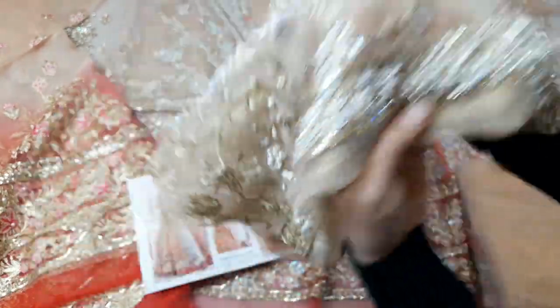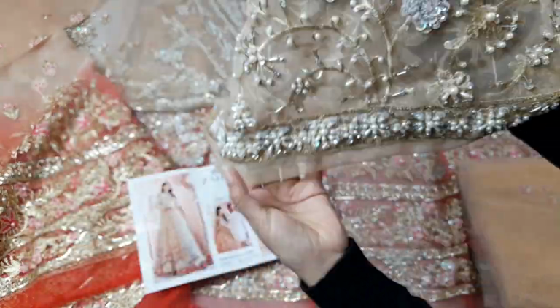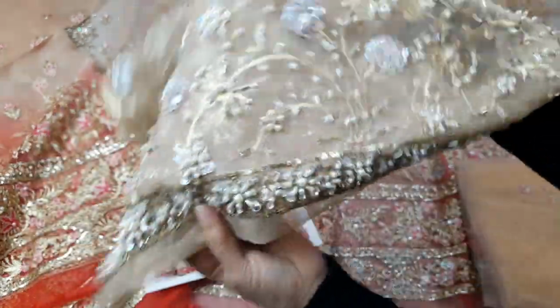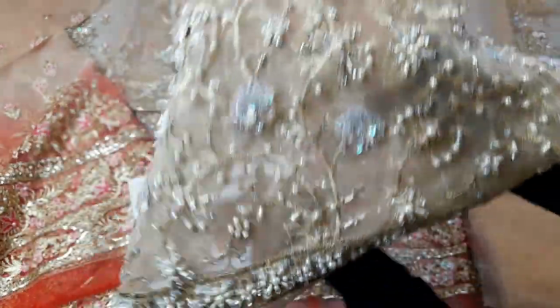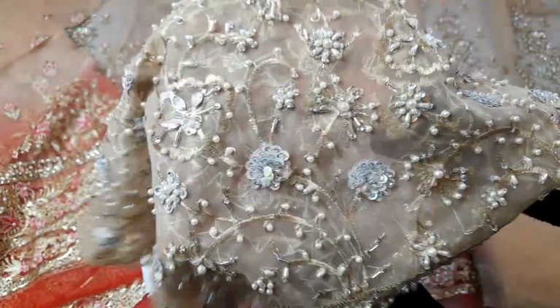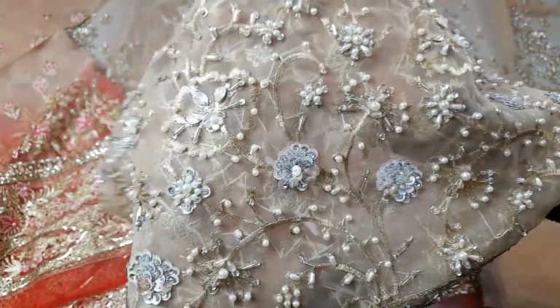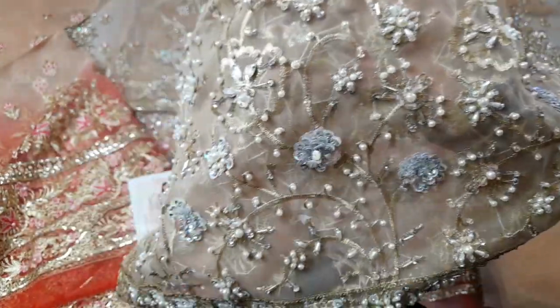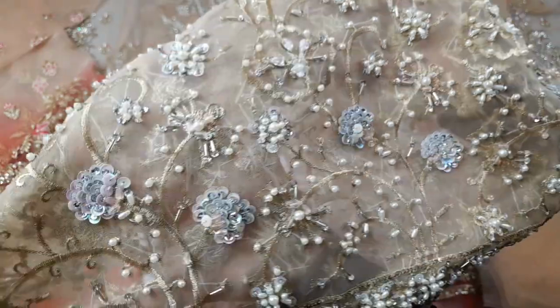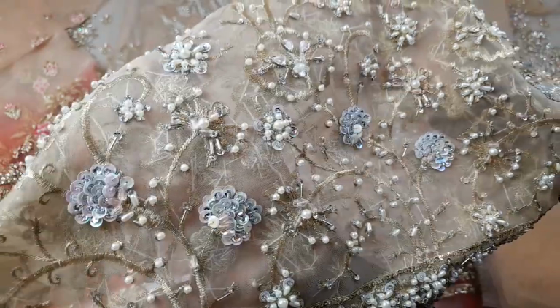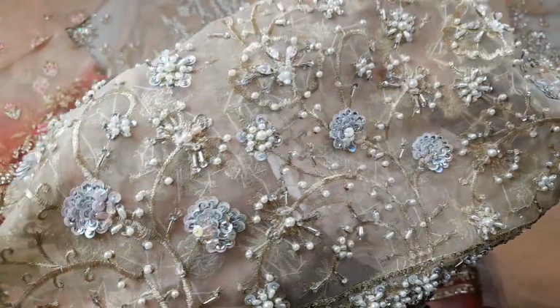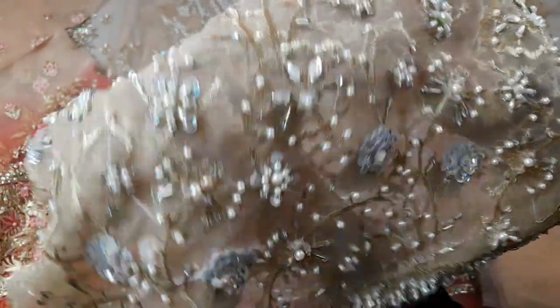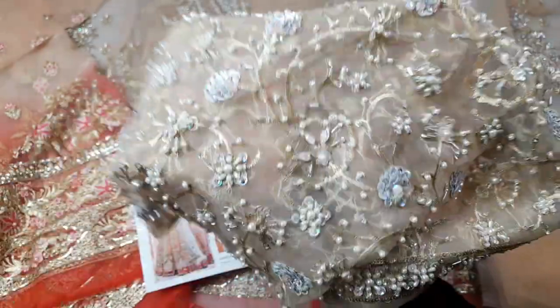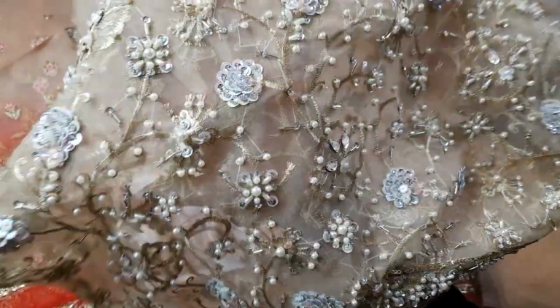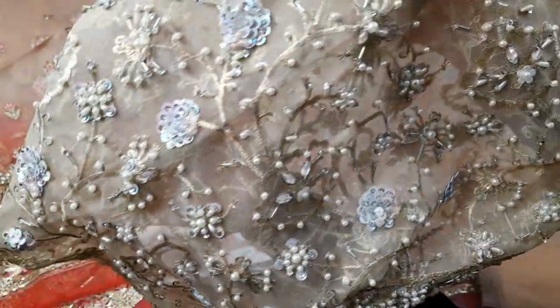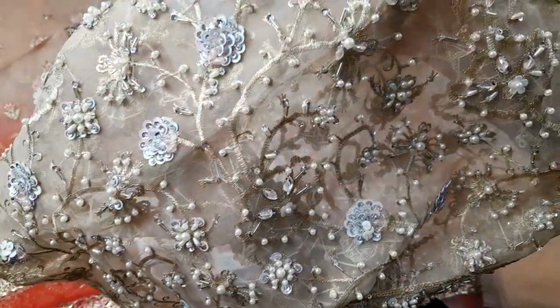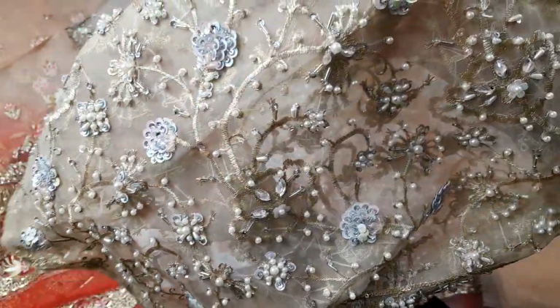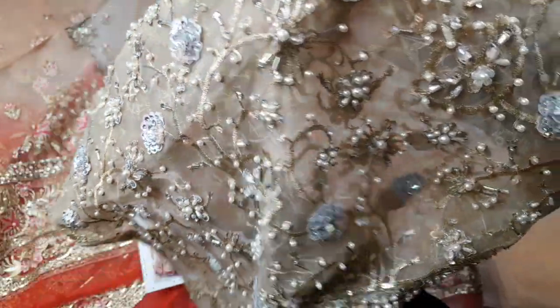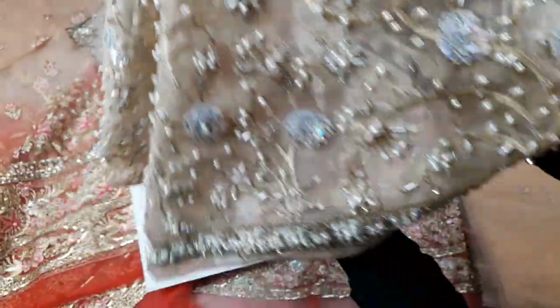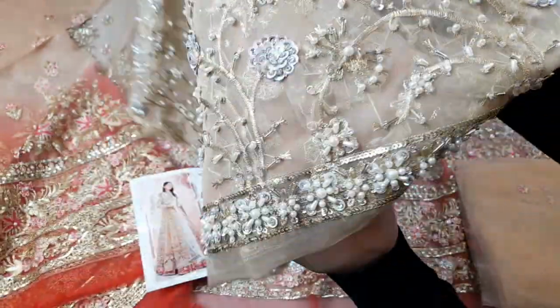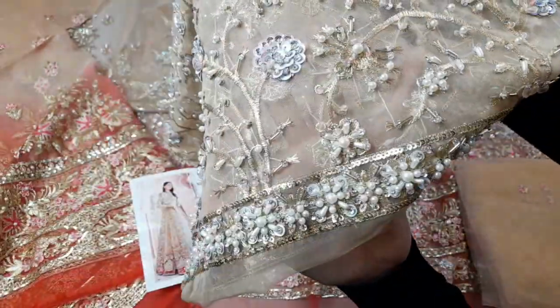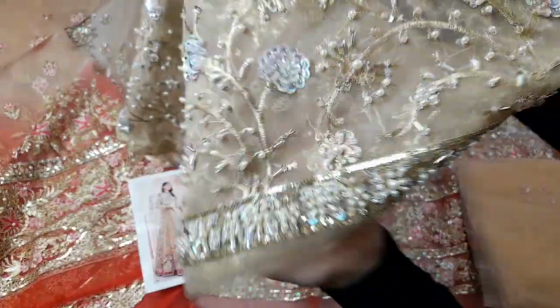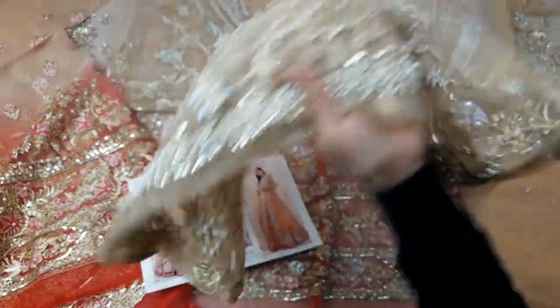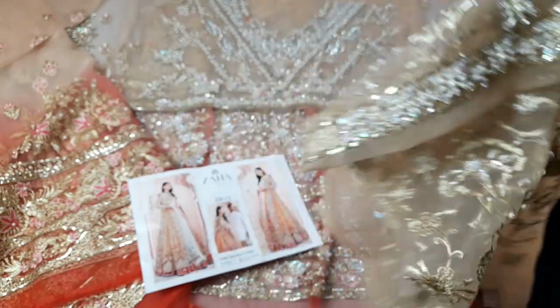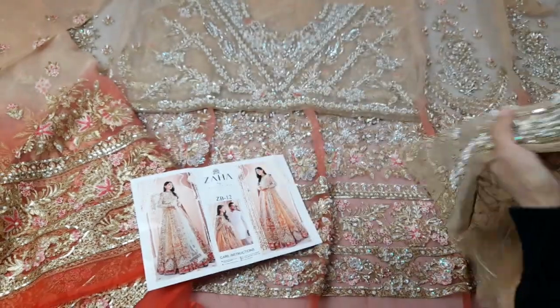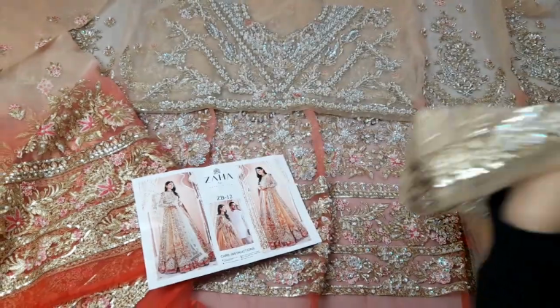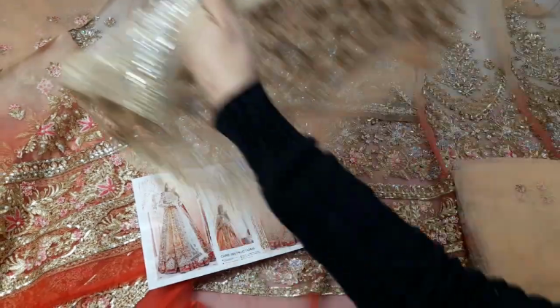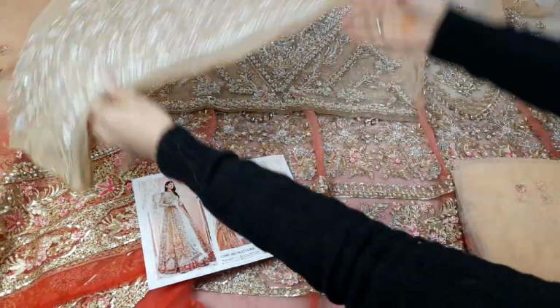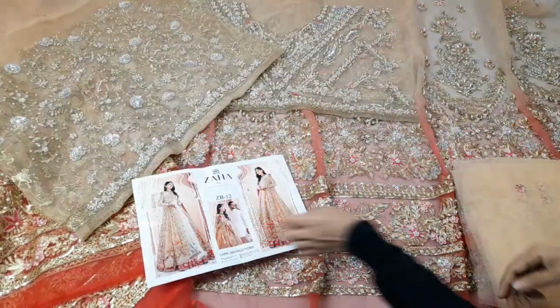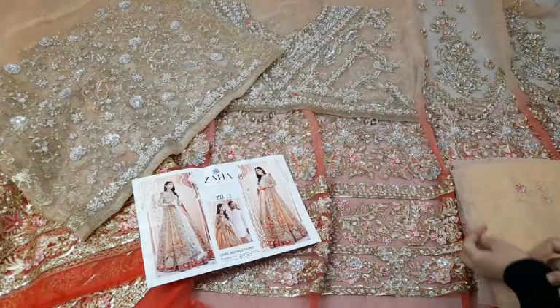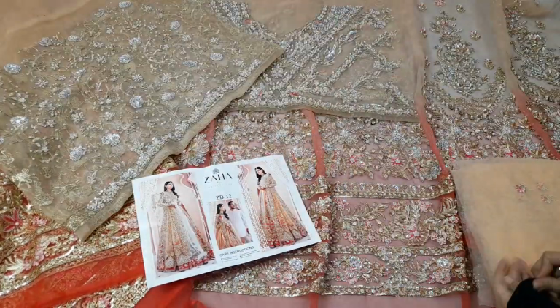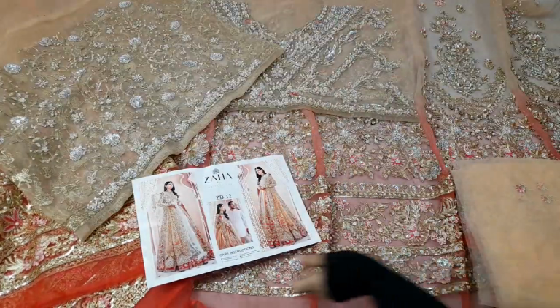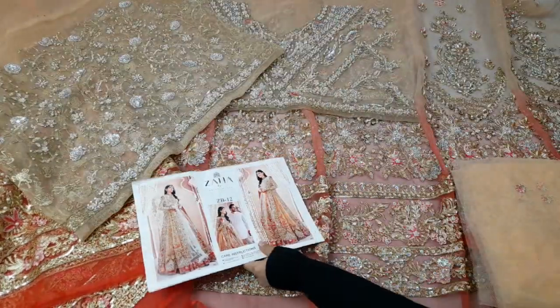When you buy it live you will definitely prefer it. Now I will show you the sleeves — both sides of the sleeves are fully decorated.